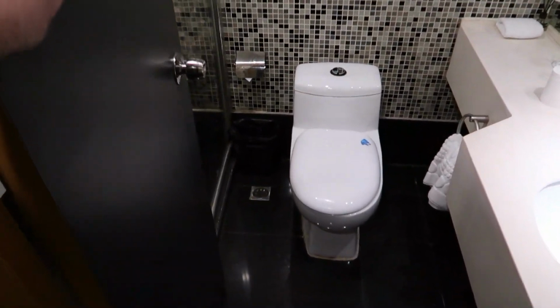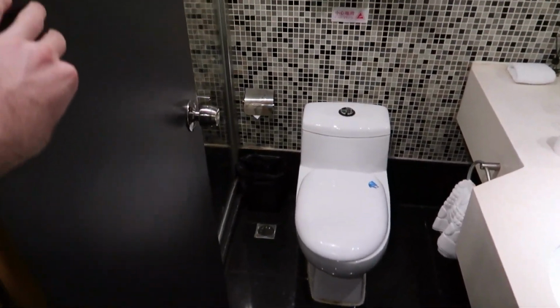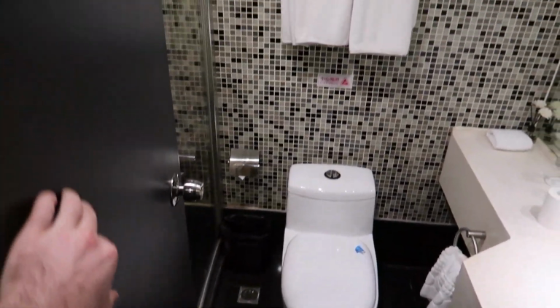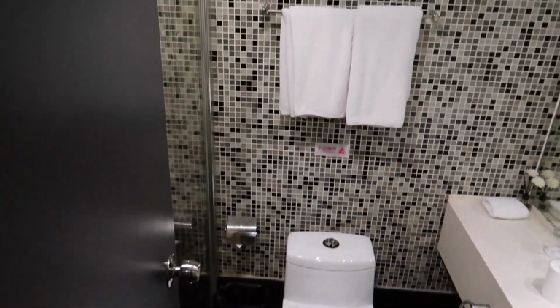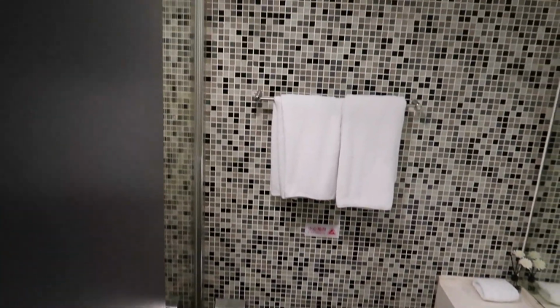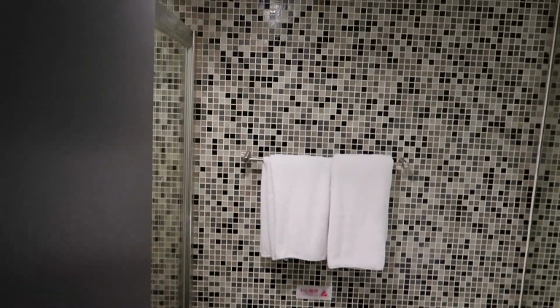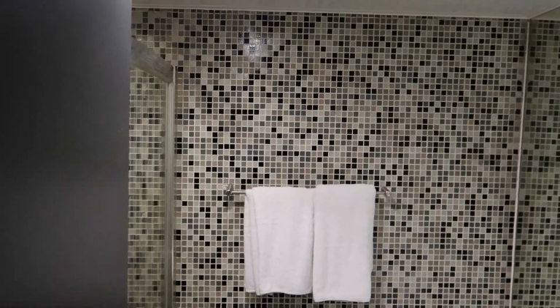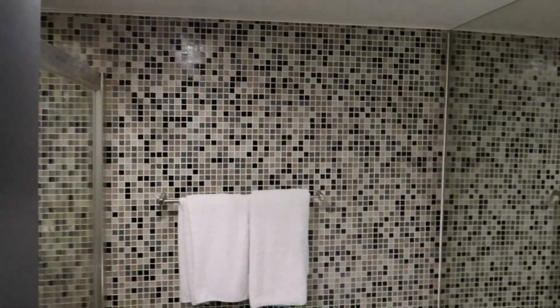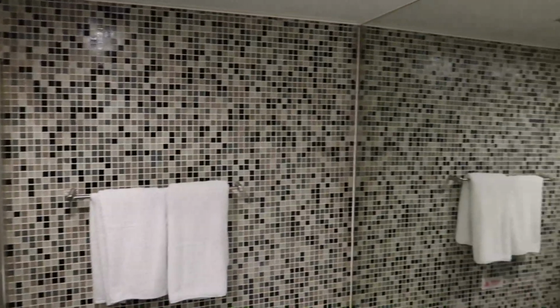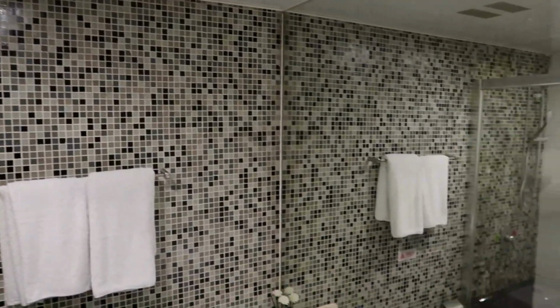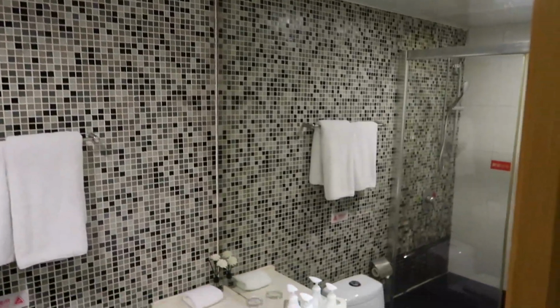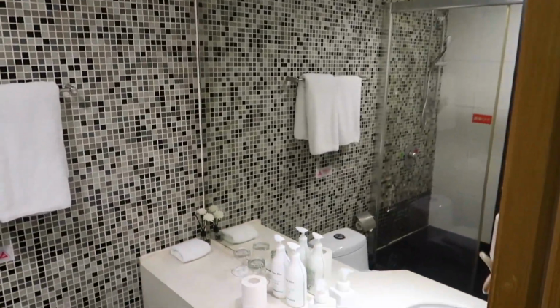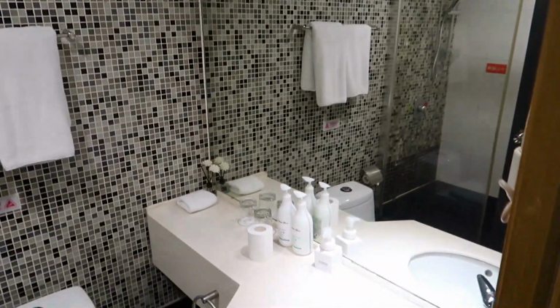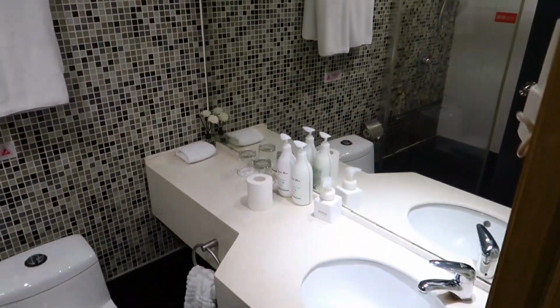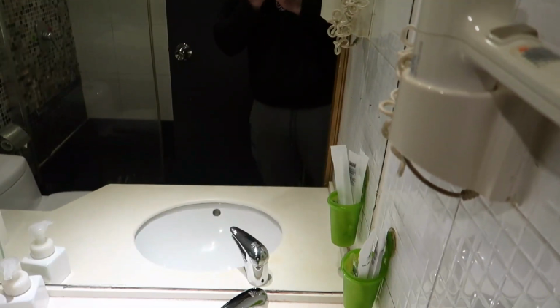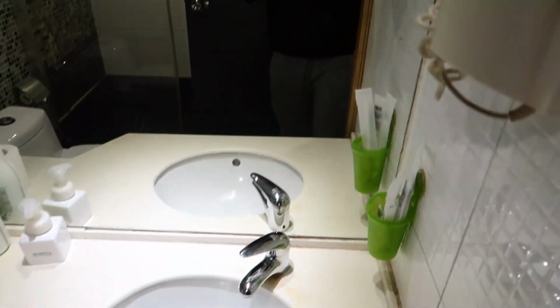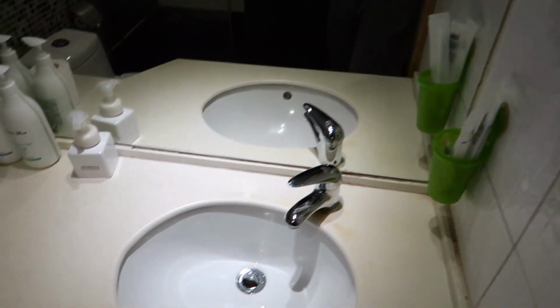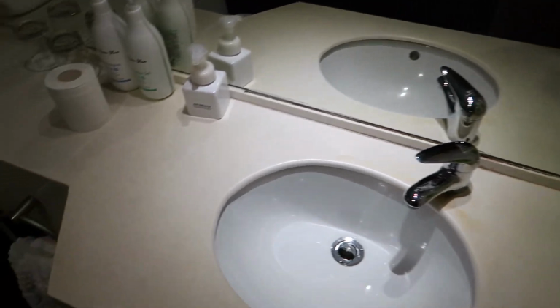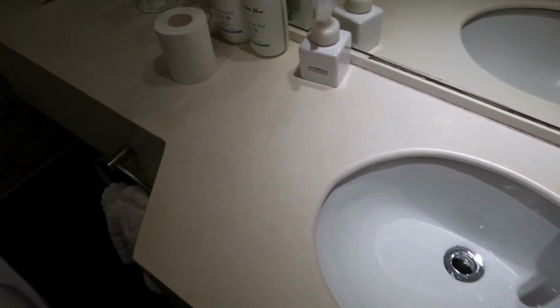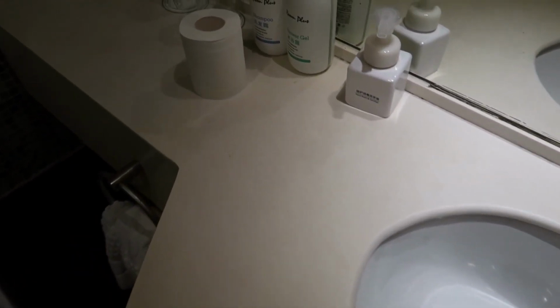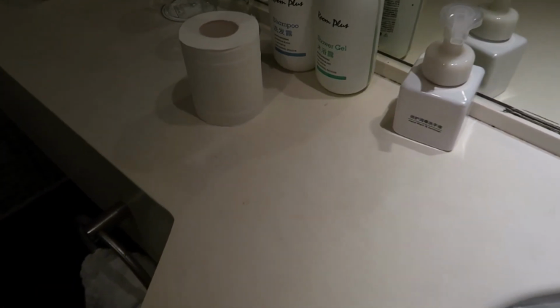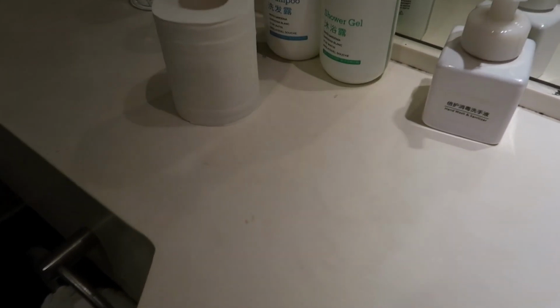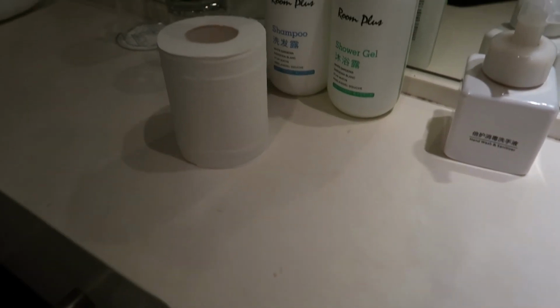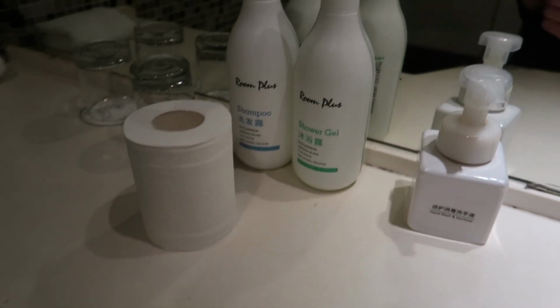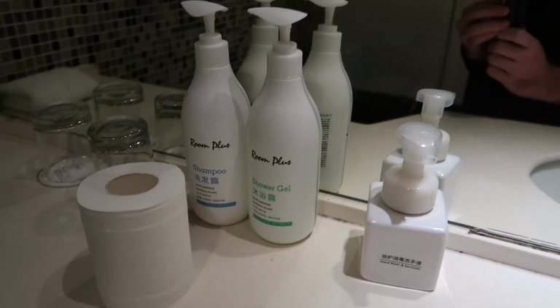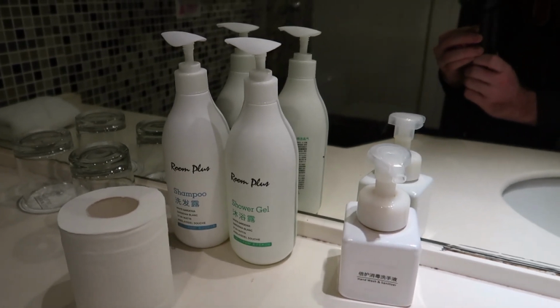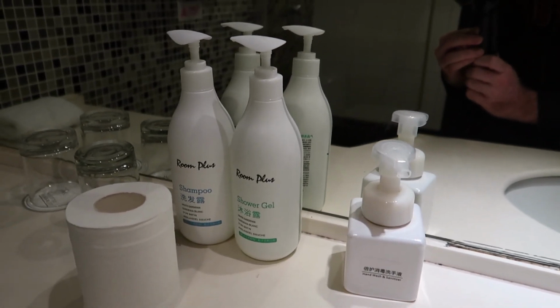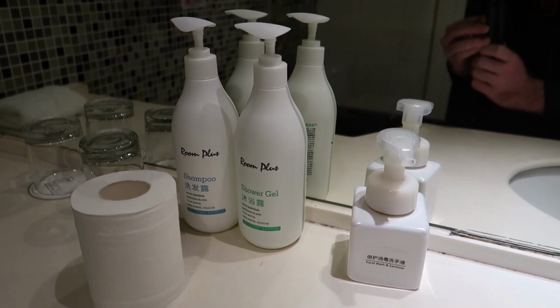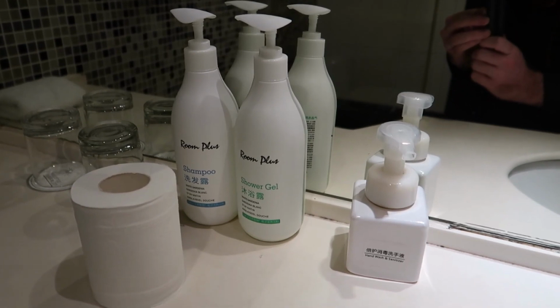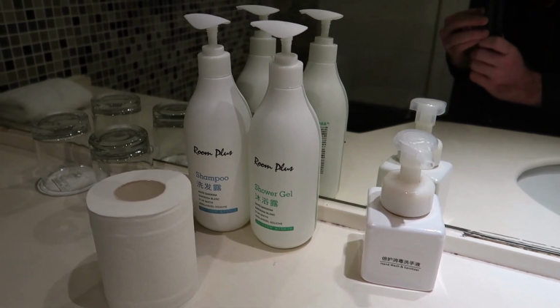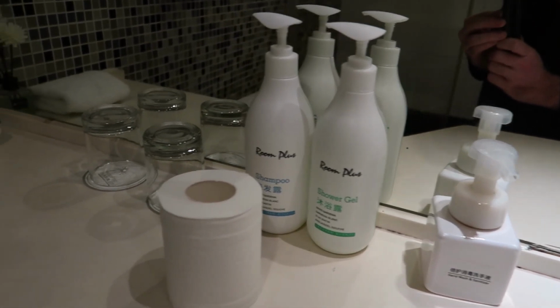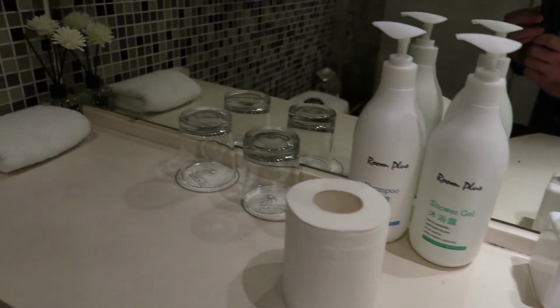When I entered this bathroom, I just thought it was super clean and fresh. And here we have some more toiletries — shampoo, shower gel, hand soap, the works.